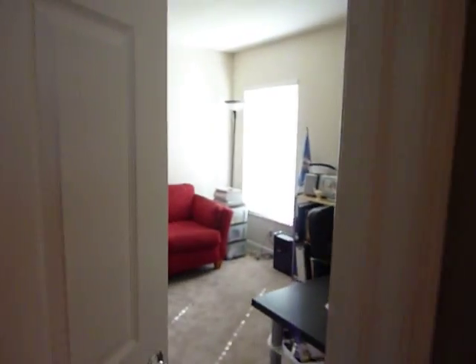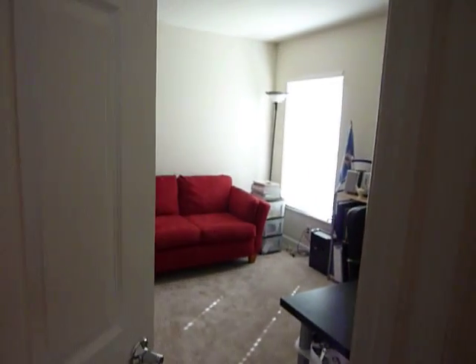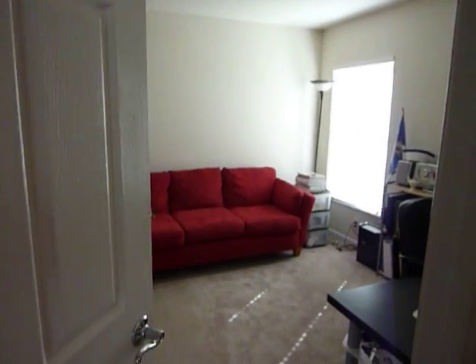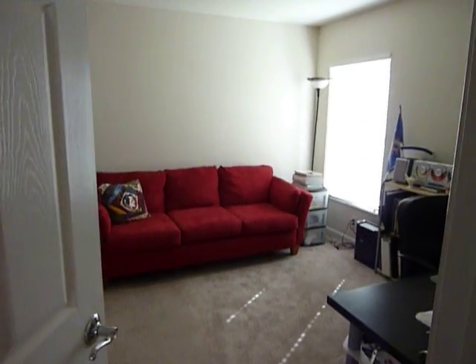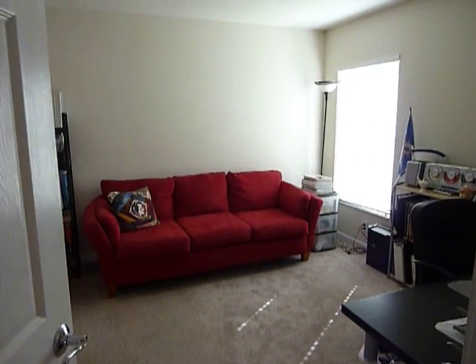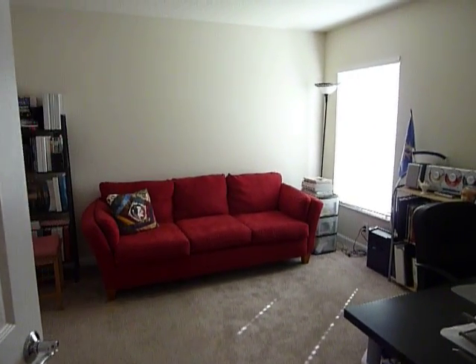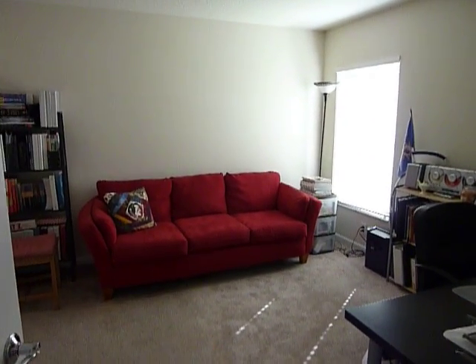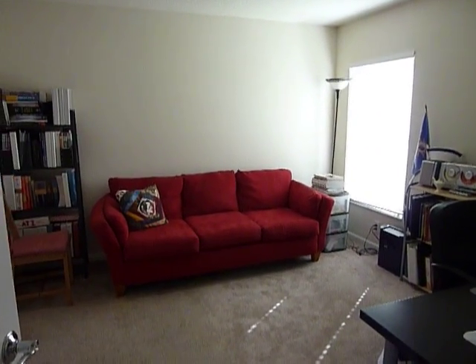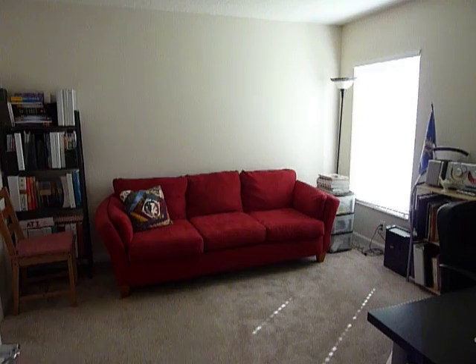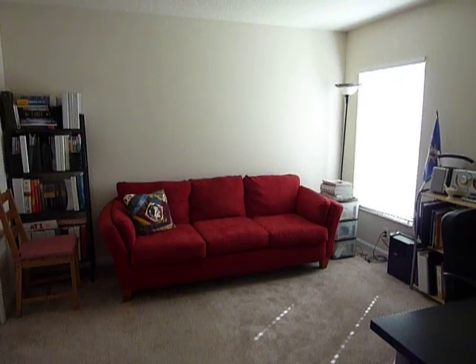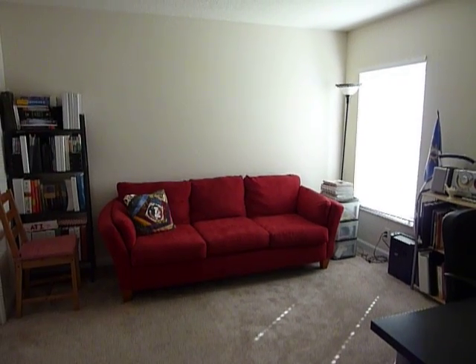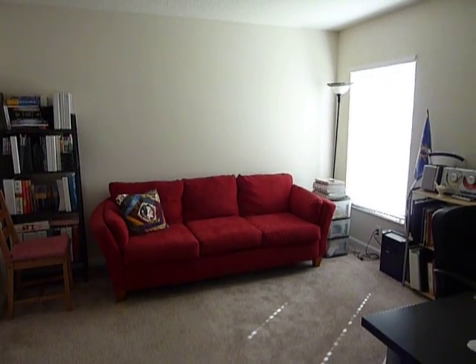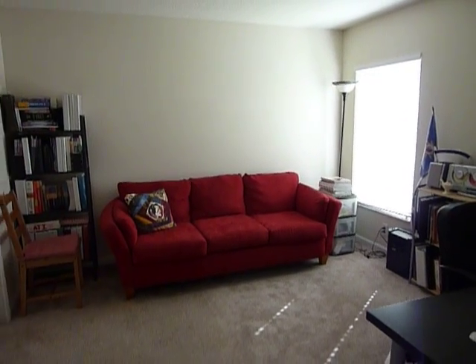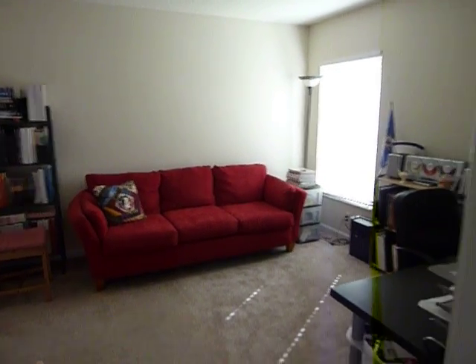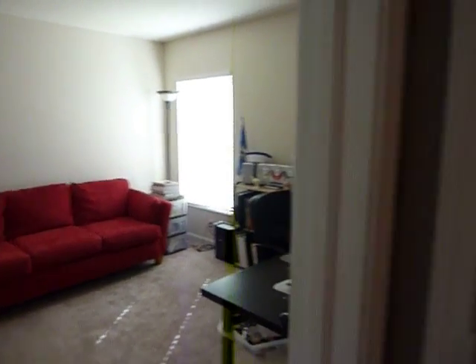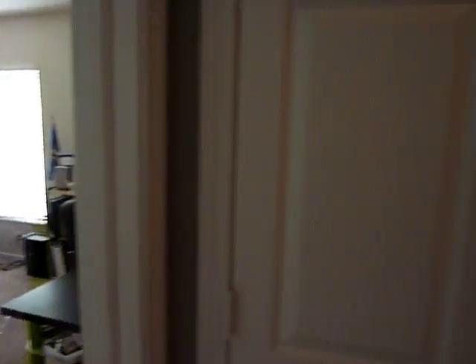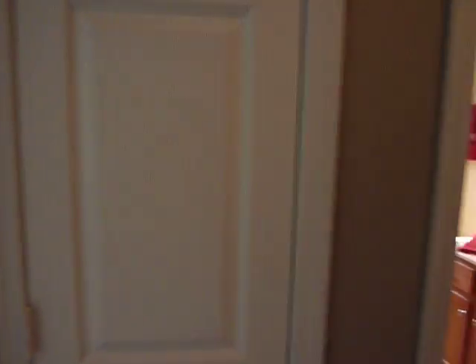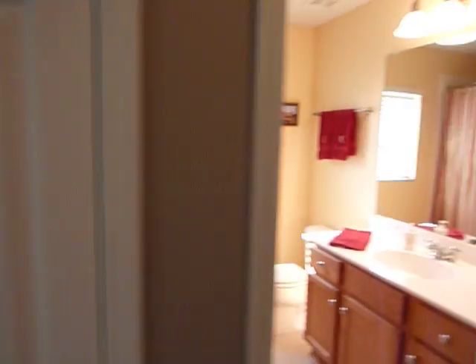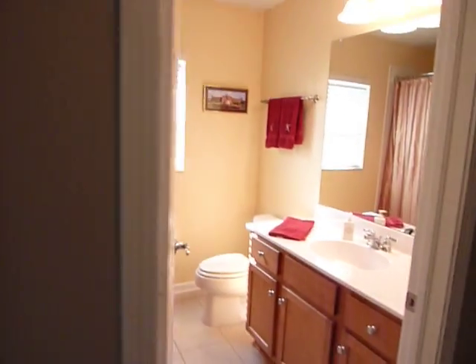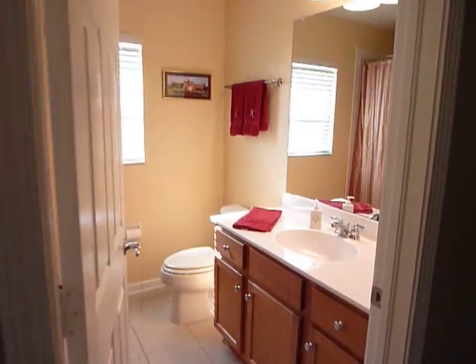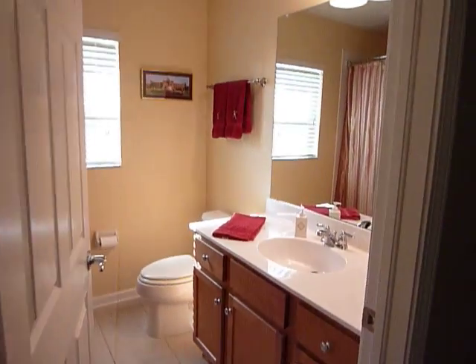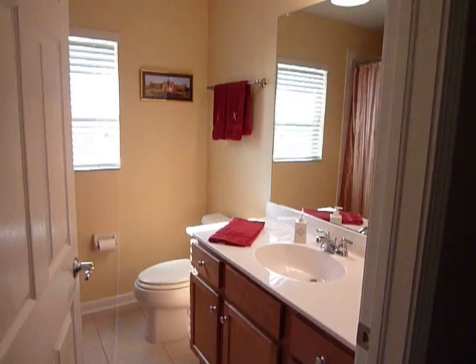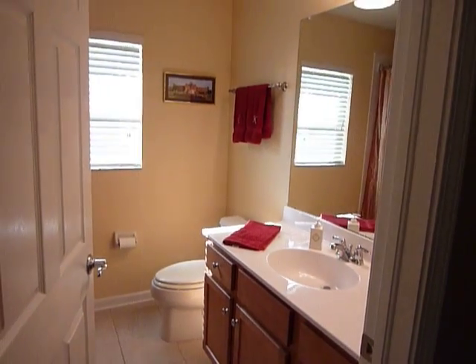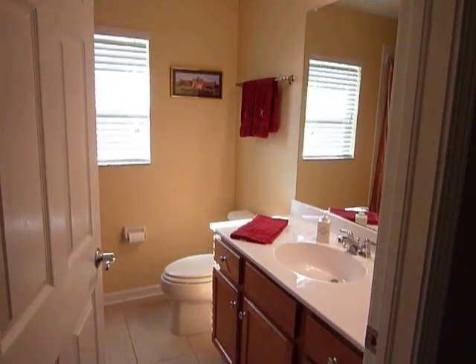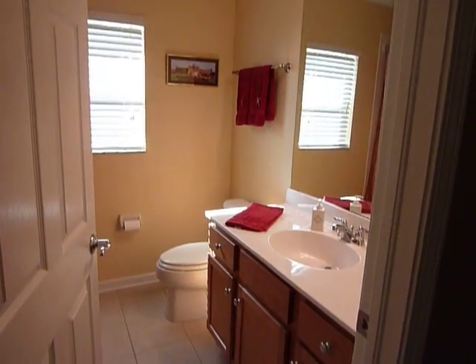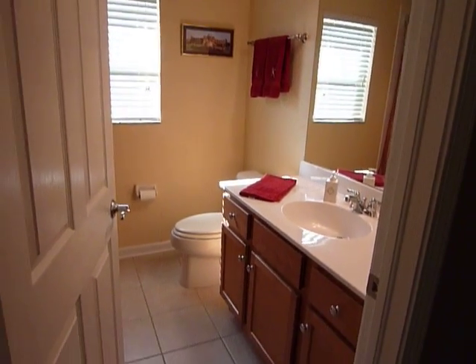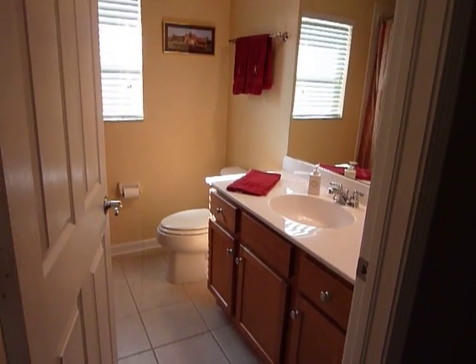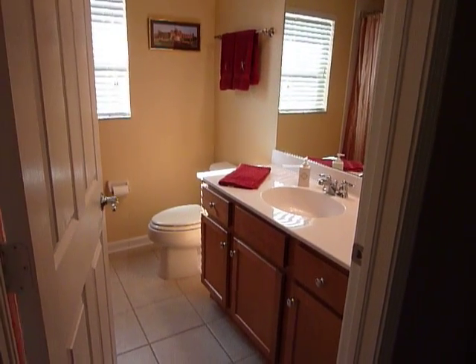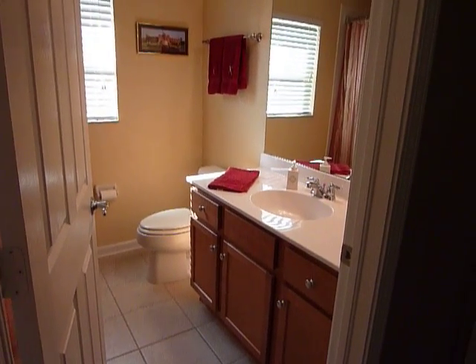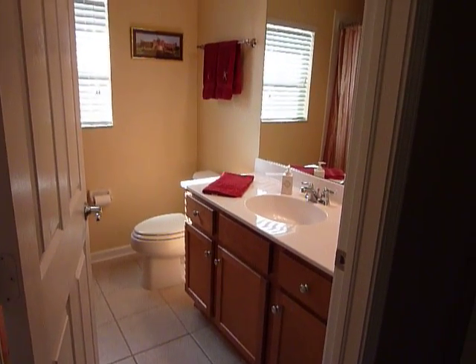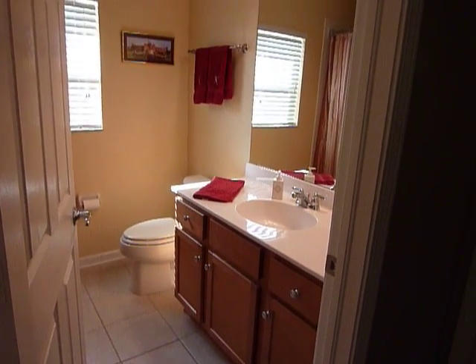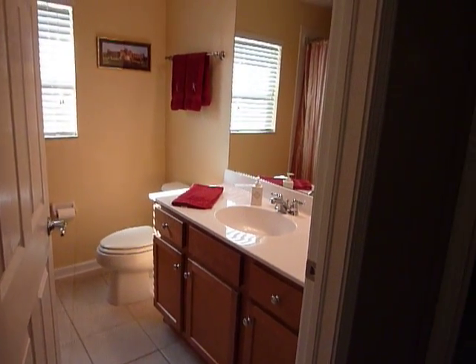Second bedroom is right here. Bathroom — everything is clean throughout. Great tile and carpet.